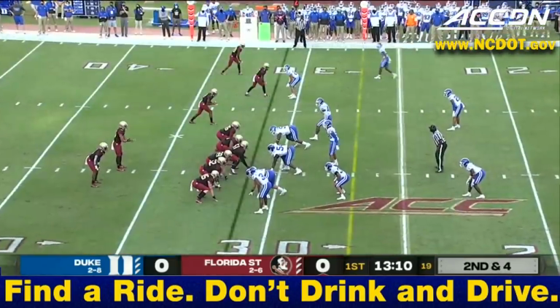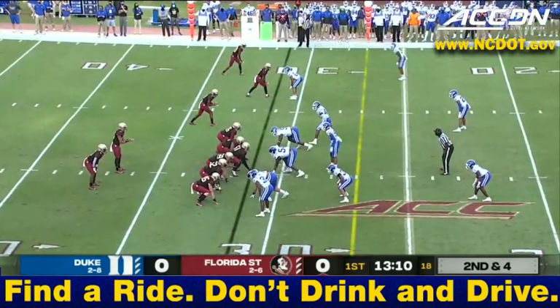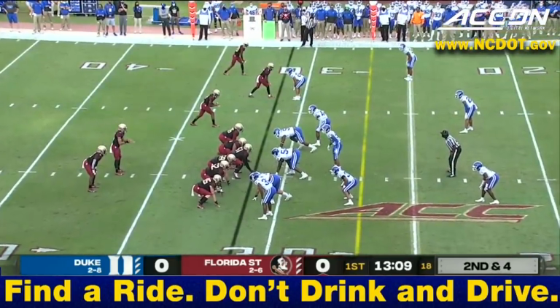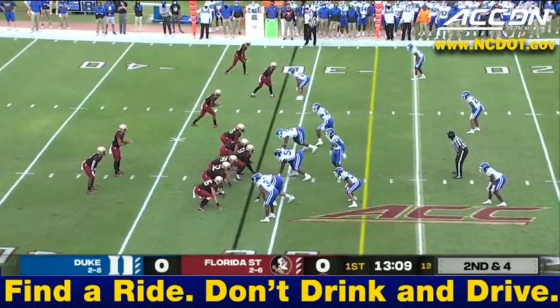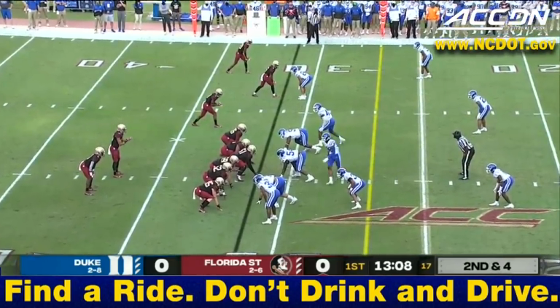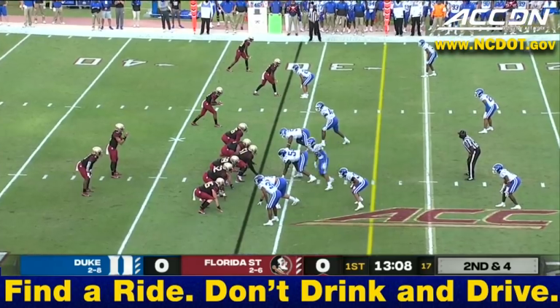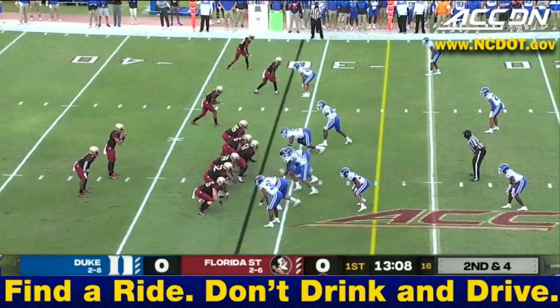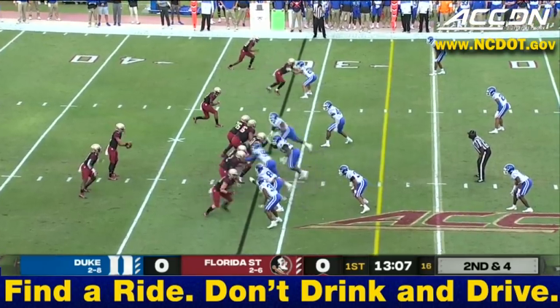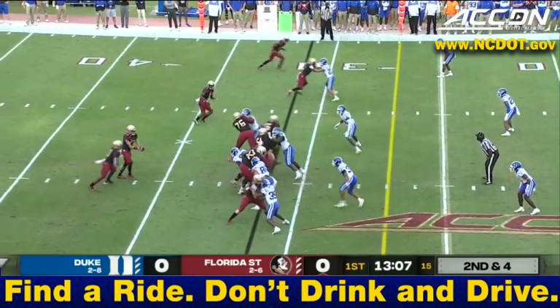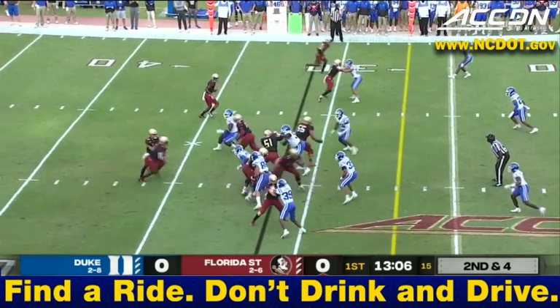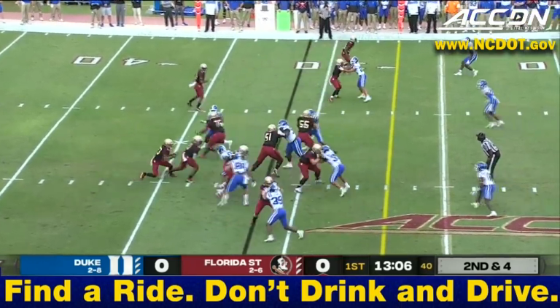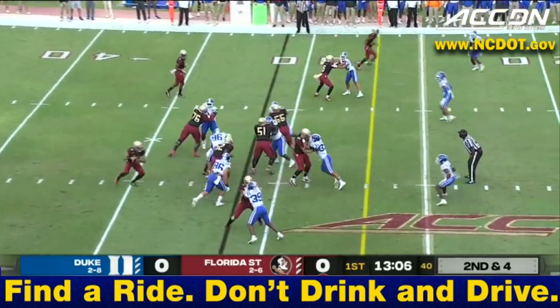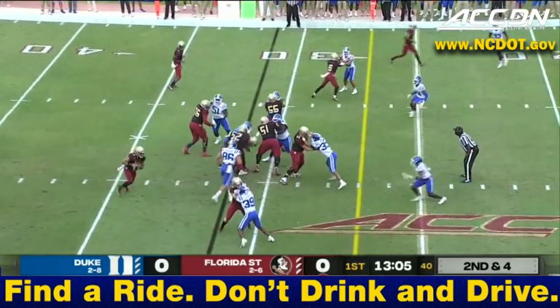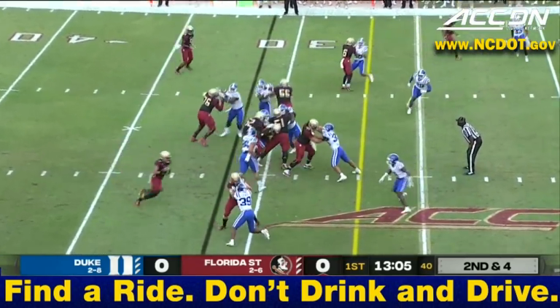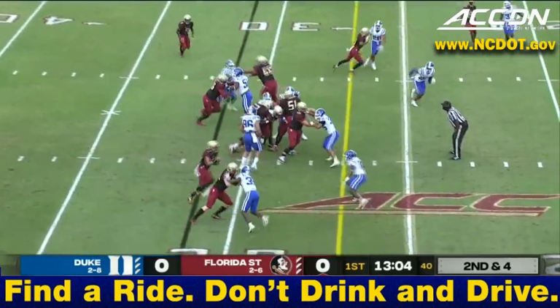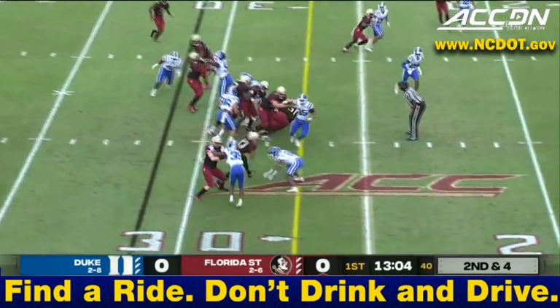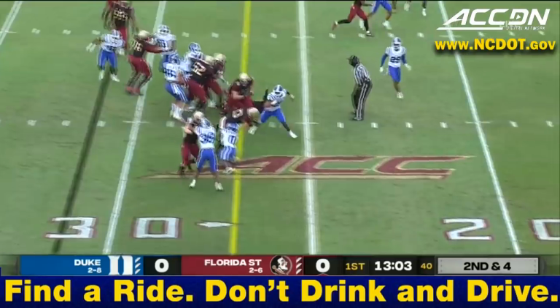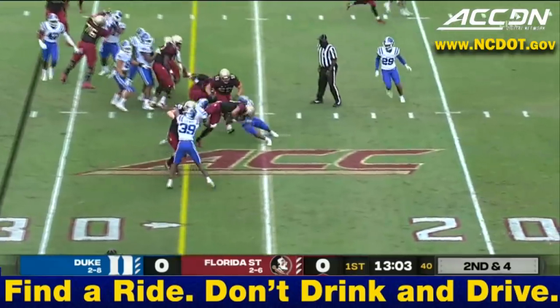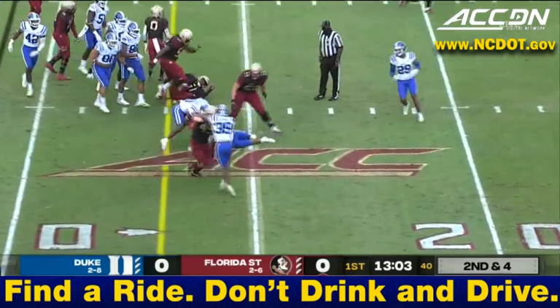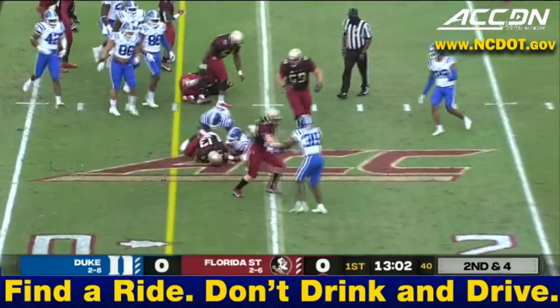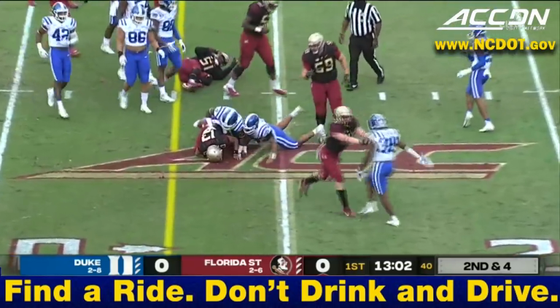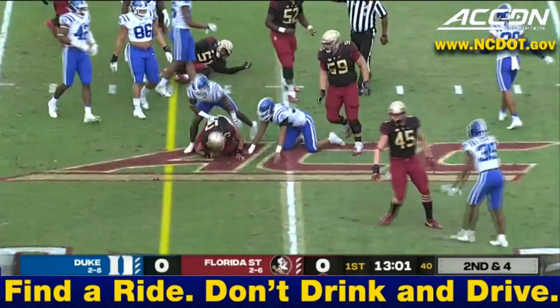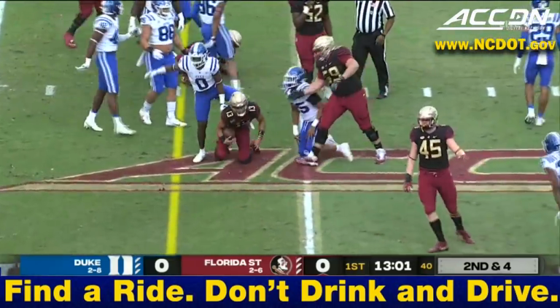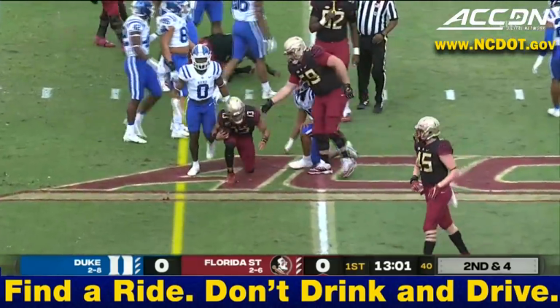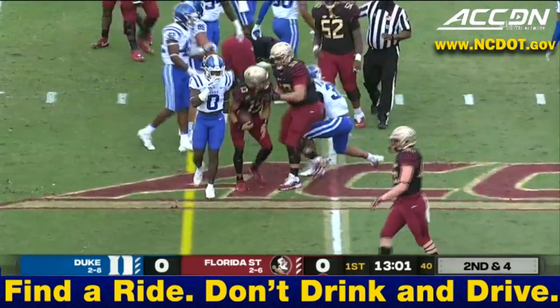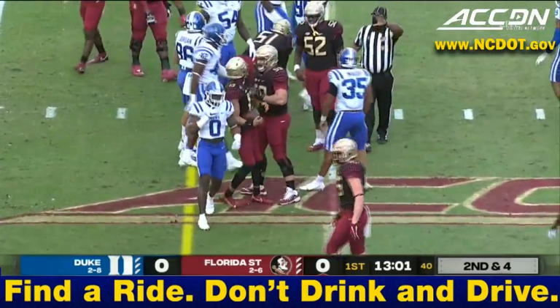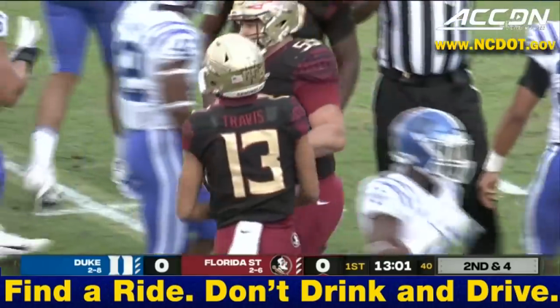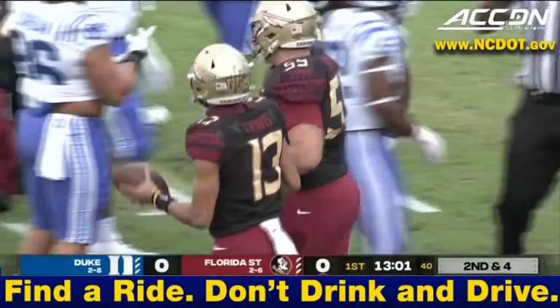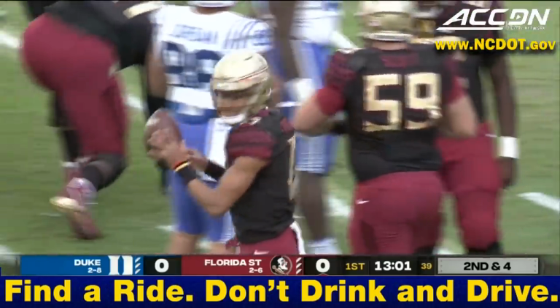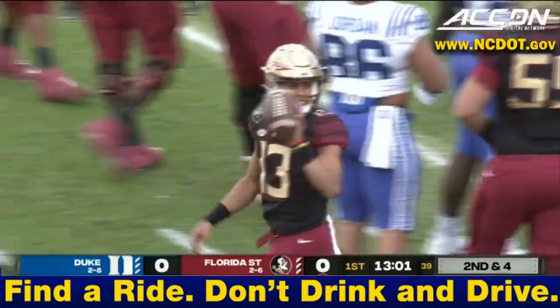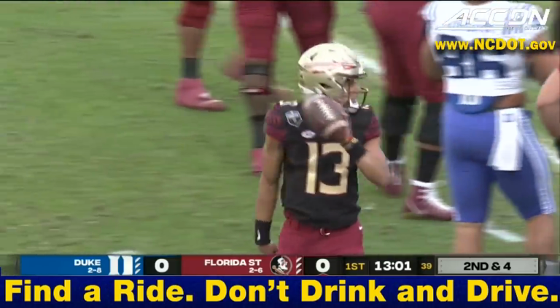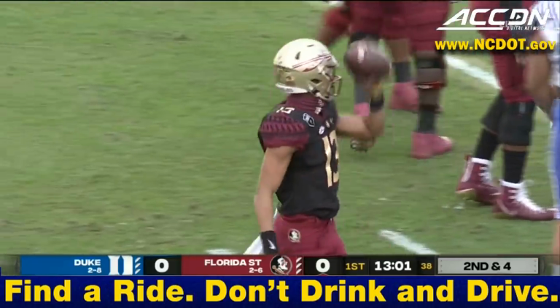Florida State, like so many teams, playing a very young offensive line — we'll get into that throughout the course of the game. The Knowles are opening up on a very strong drive. Travis keeps it and picks up a nice gain on second down.